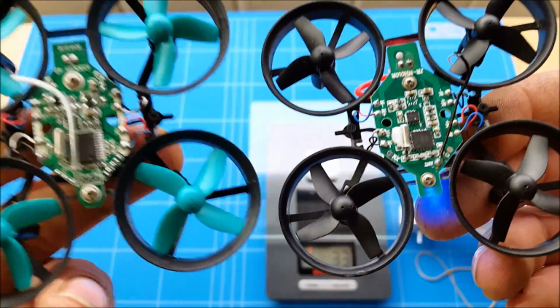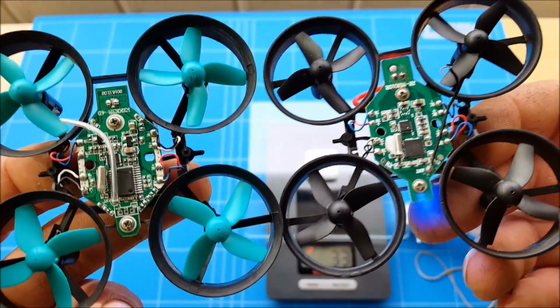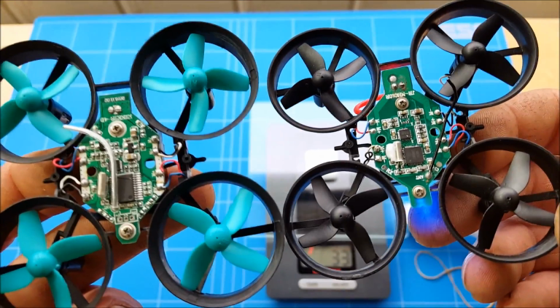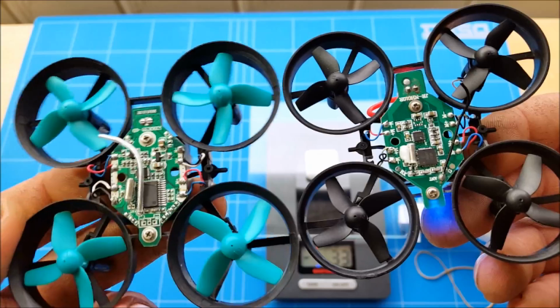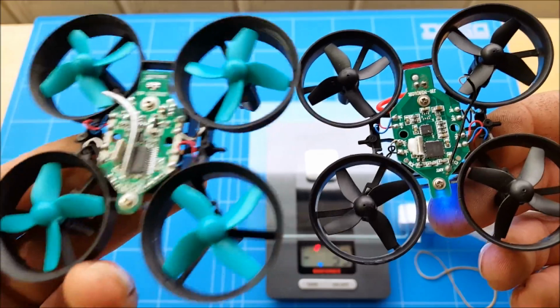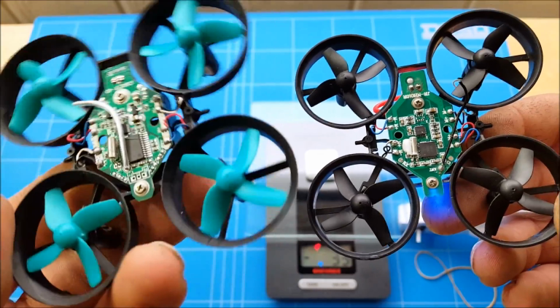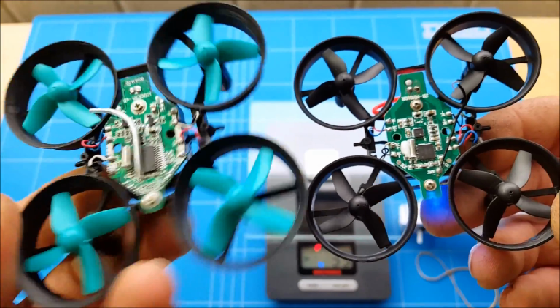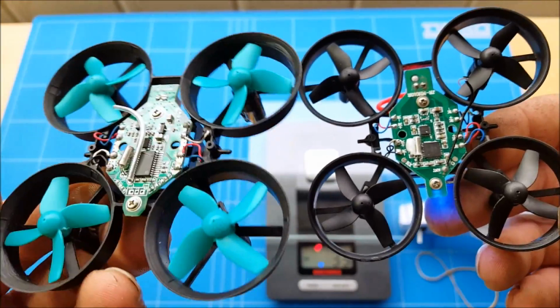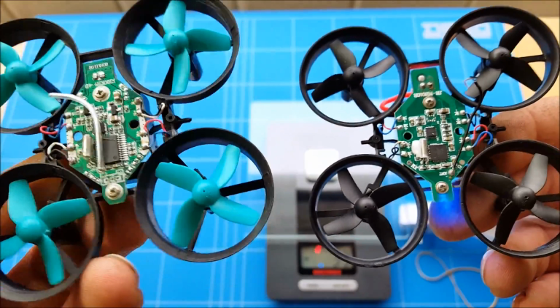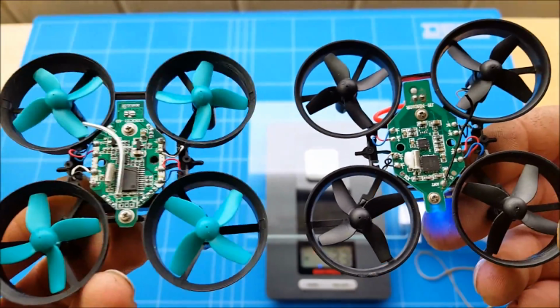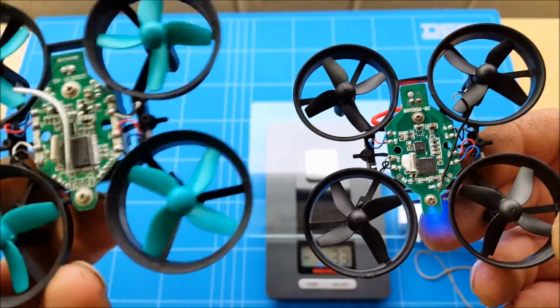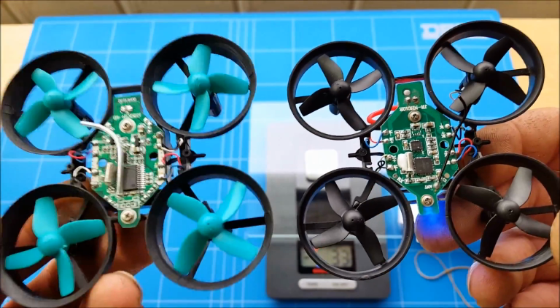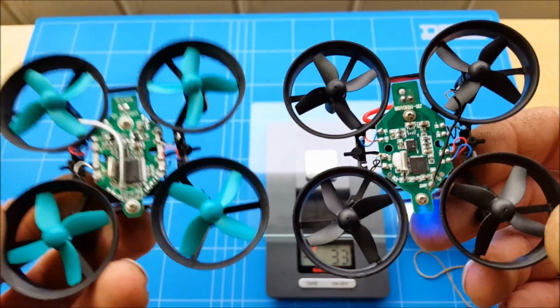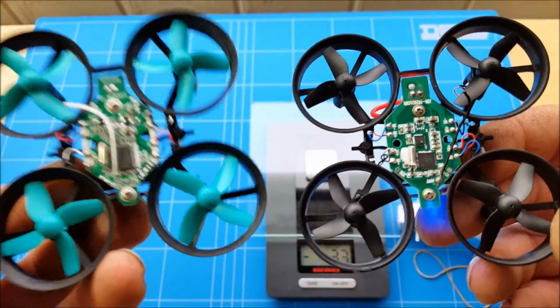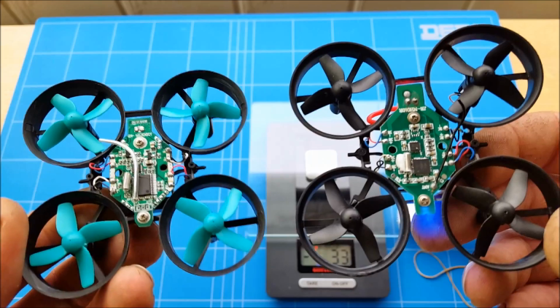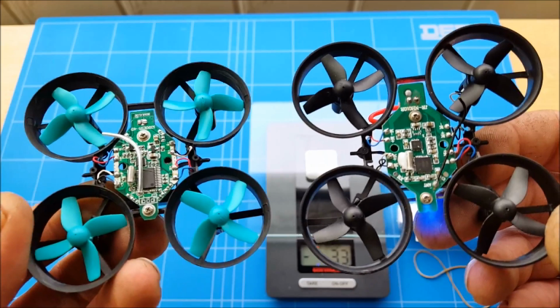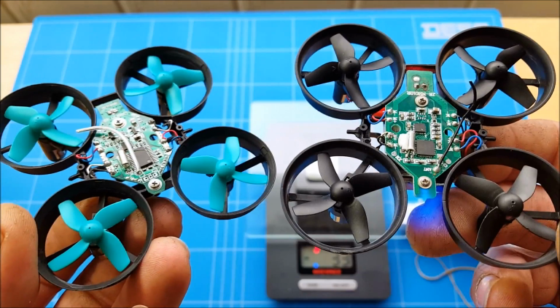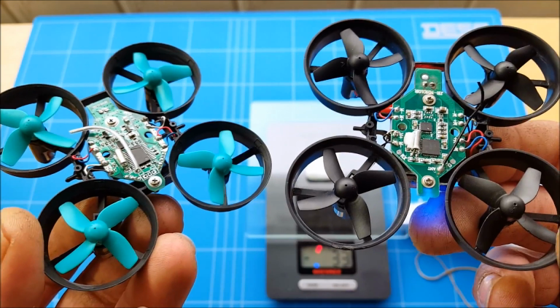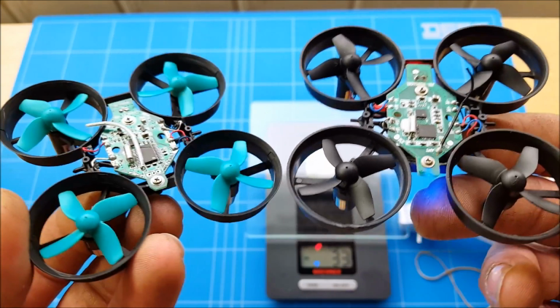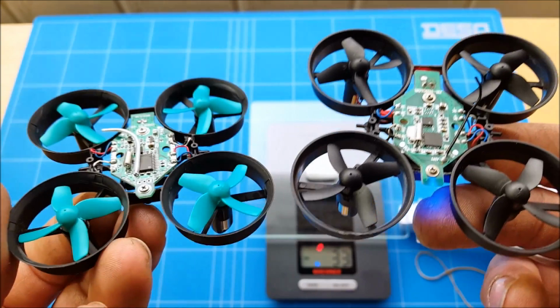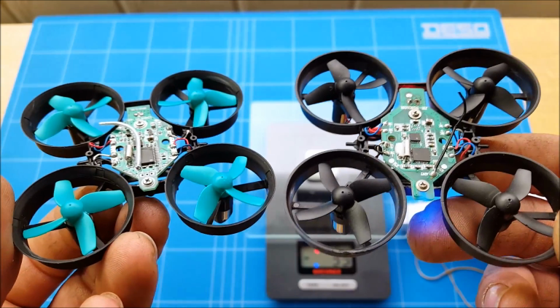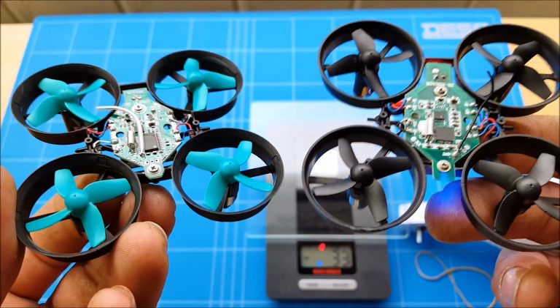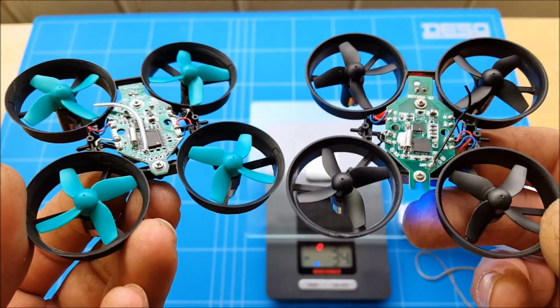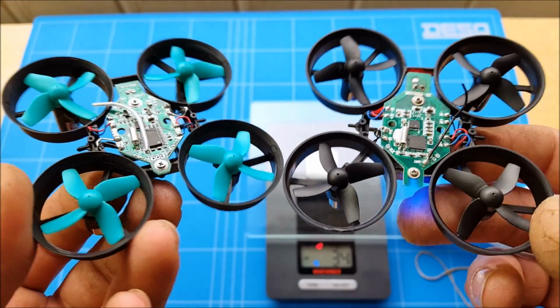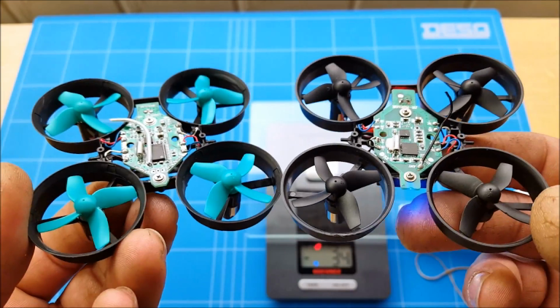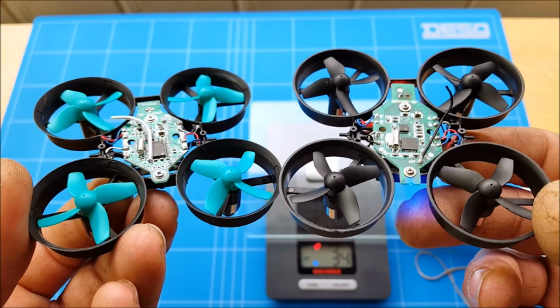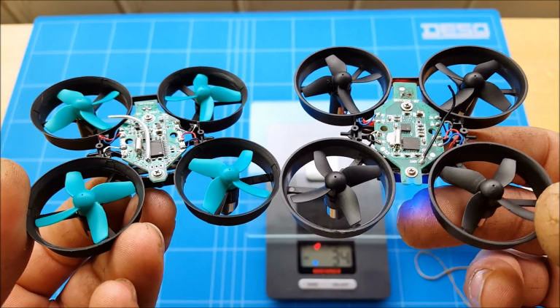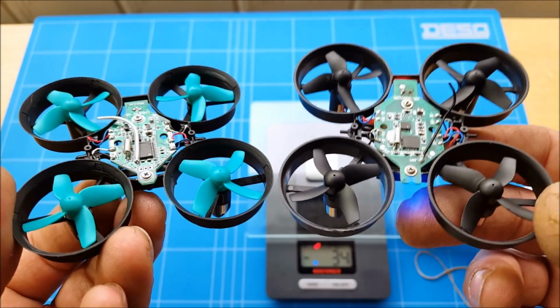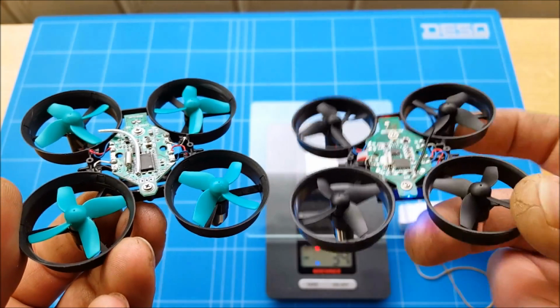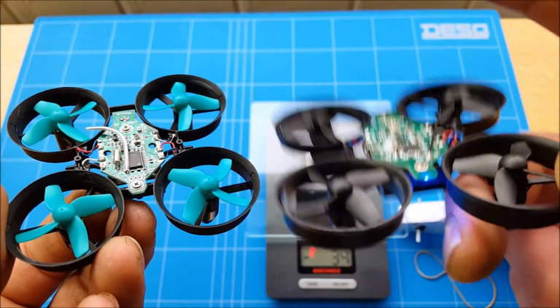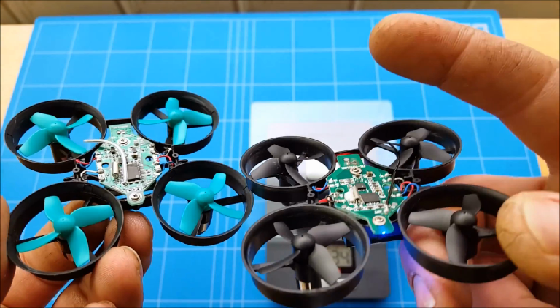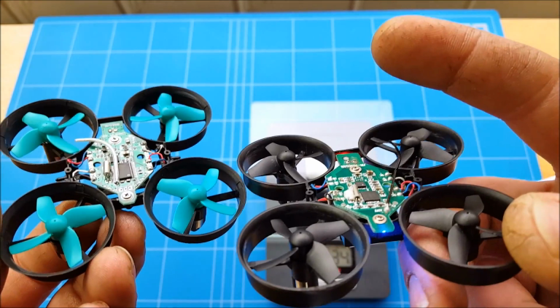On high rates, the yaw spin is insane — a little bit too high even for my taste. The overall rates we have to test outside in an outdoor test flight, and that will be coming up next, right here.